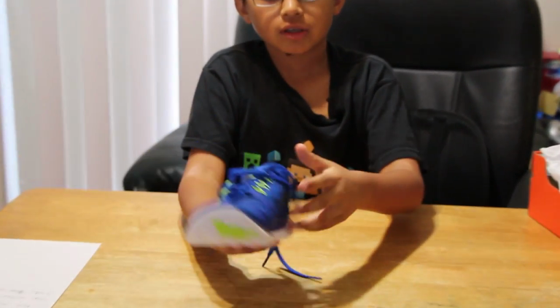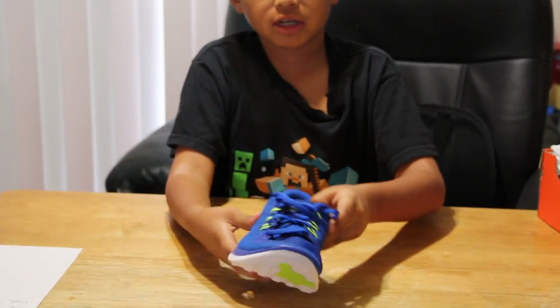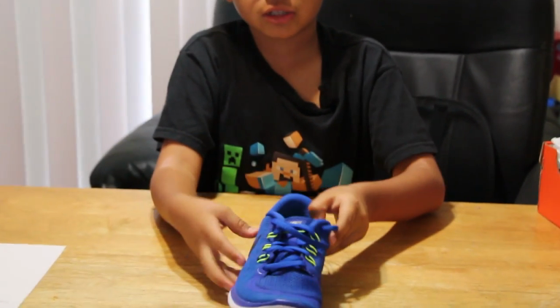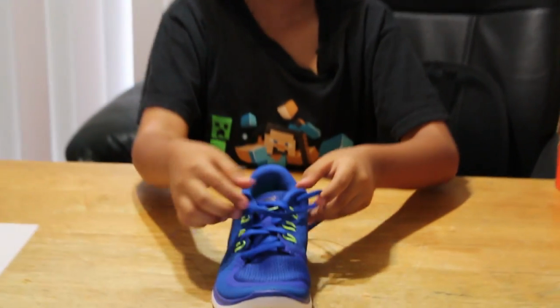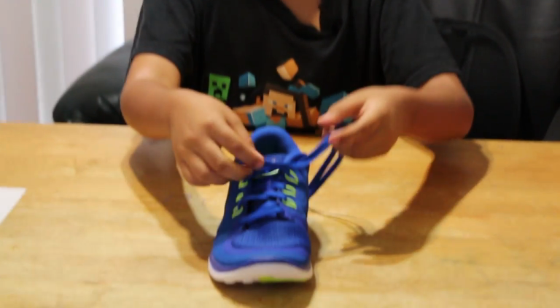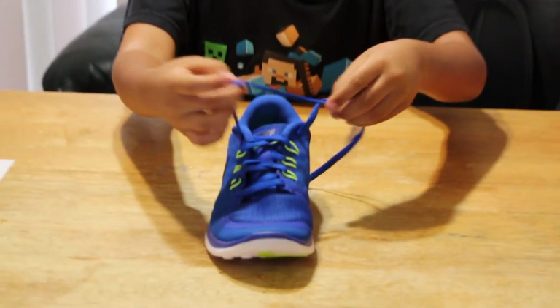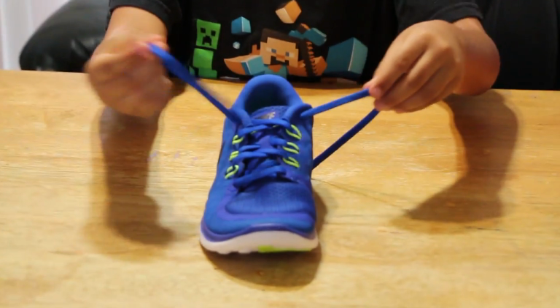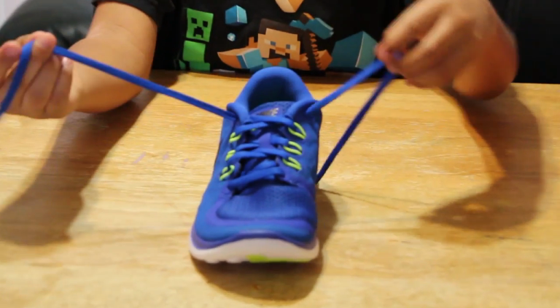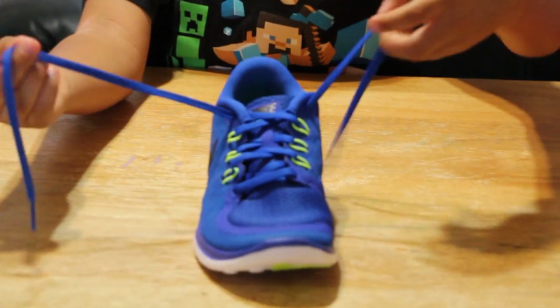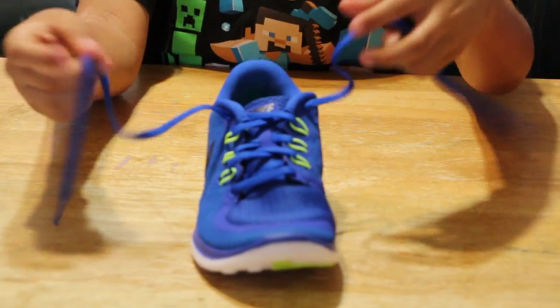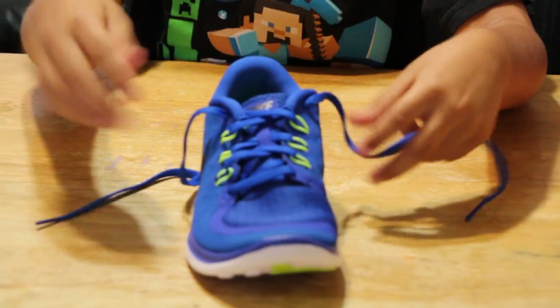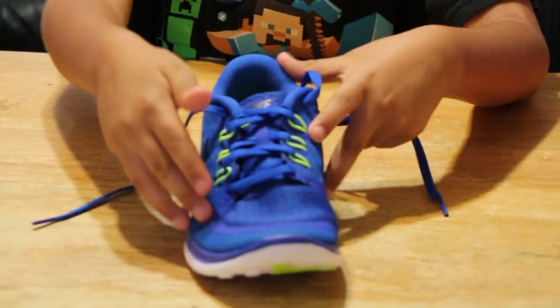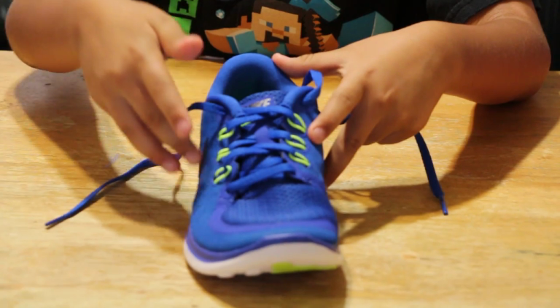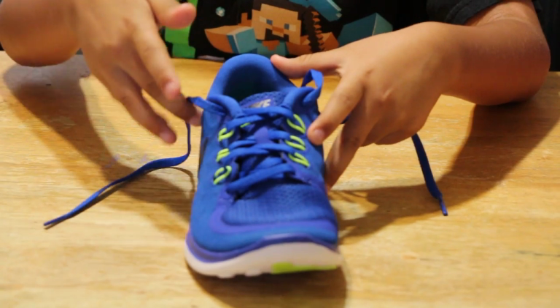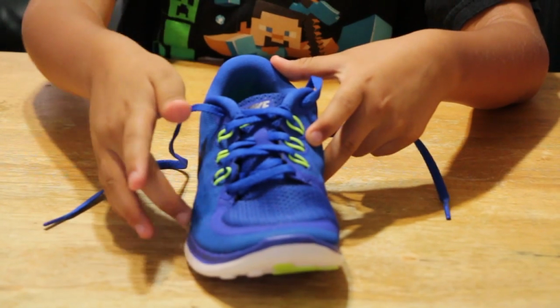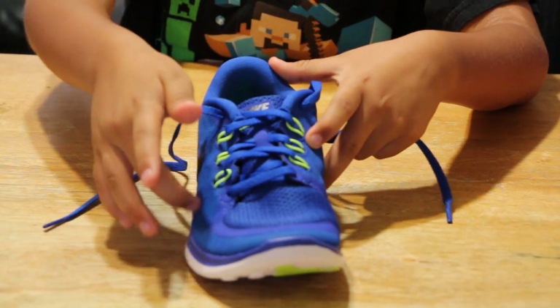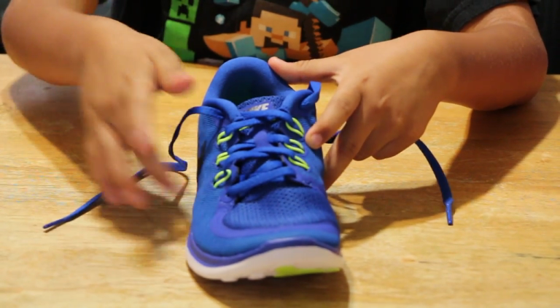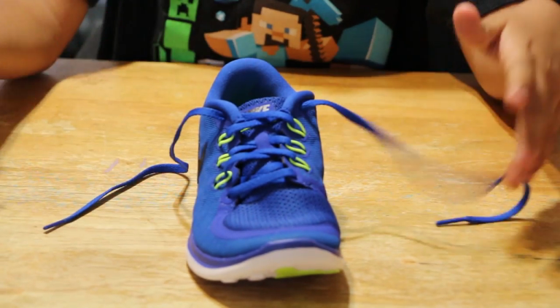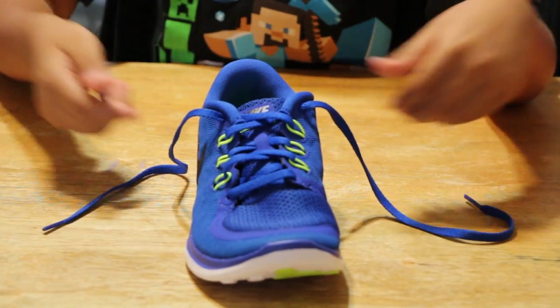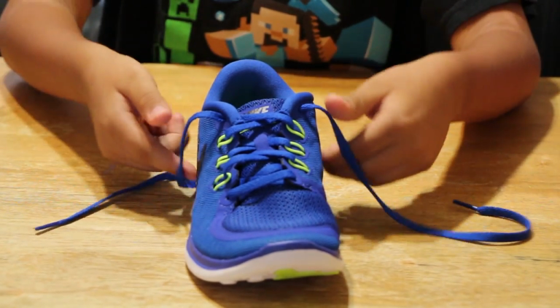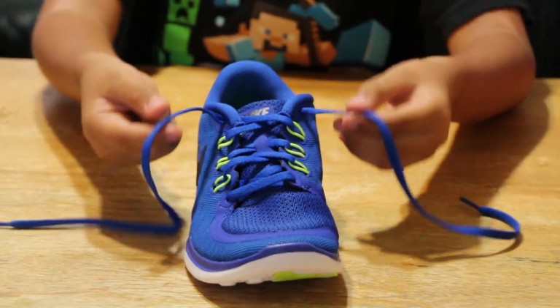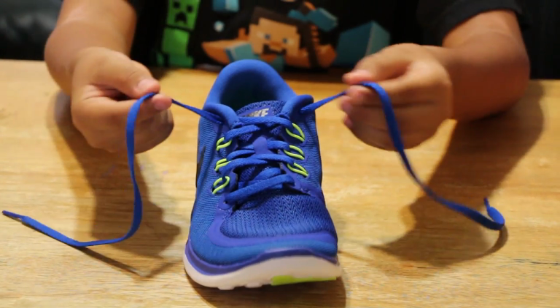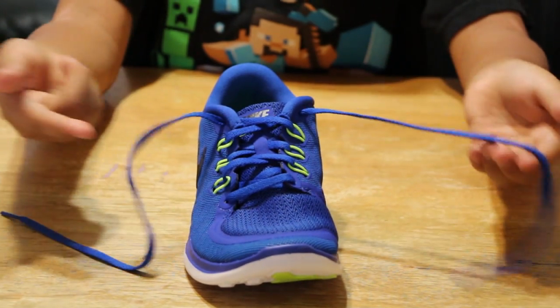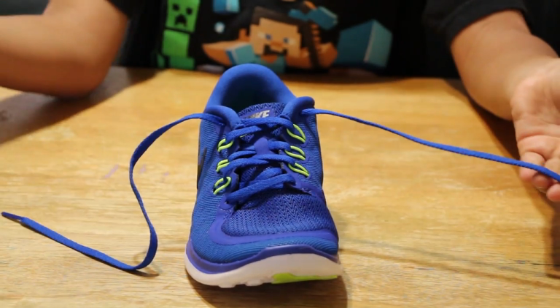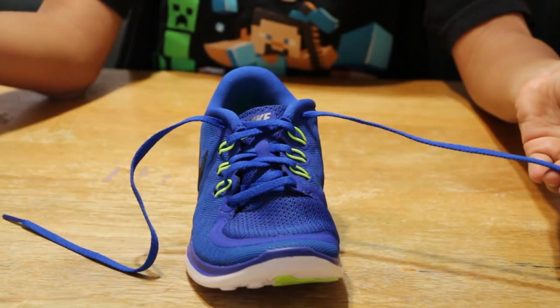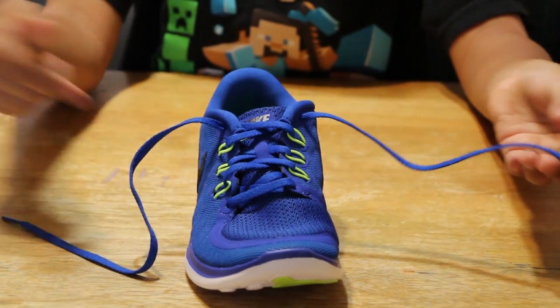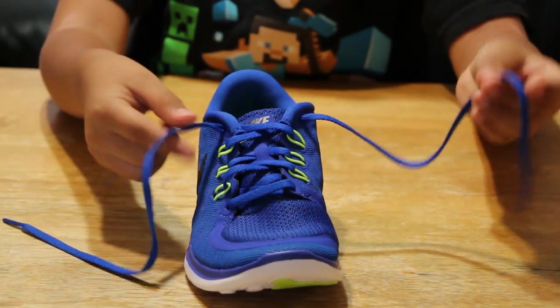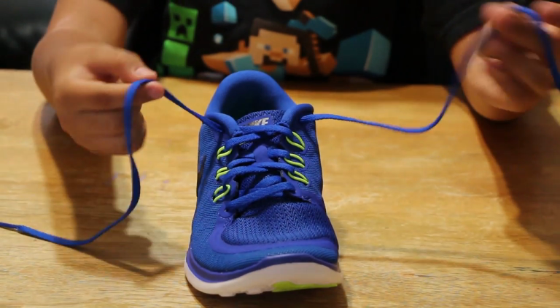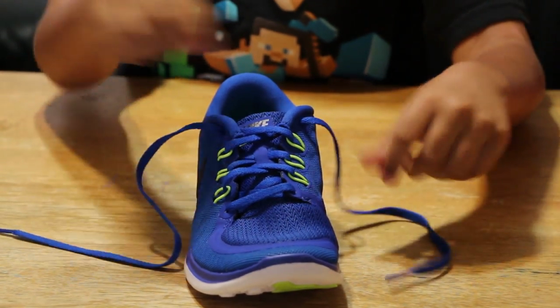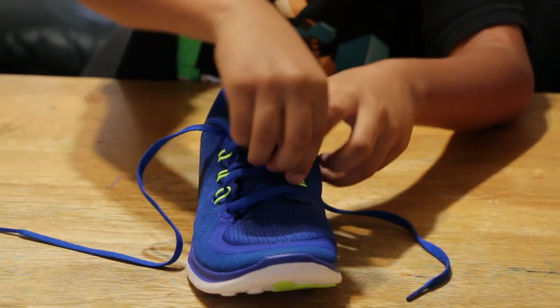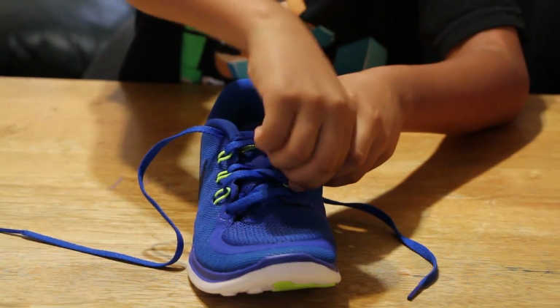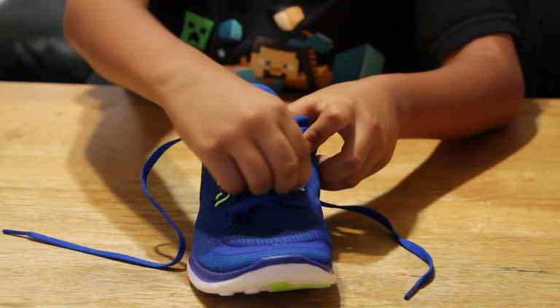It has blue laces matching with the color of the shoe, and I might even put black ones on or maybe these green ones.